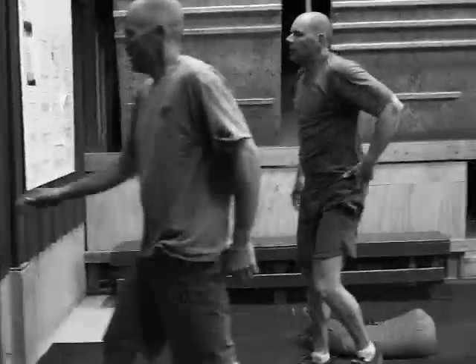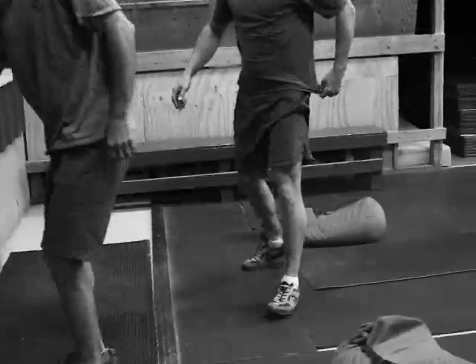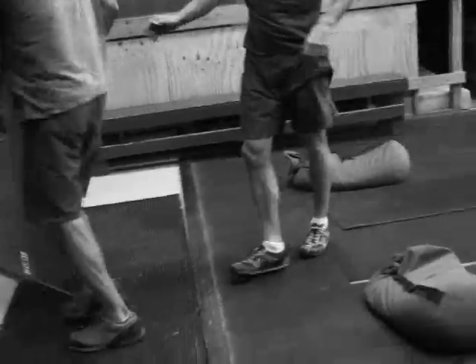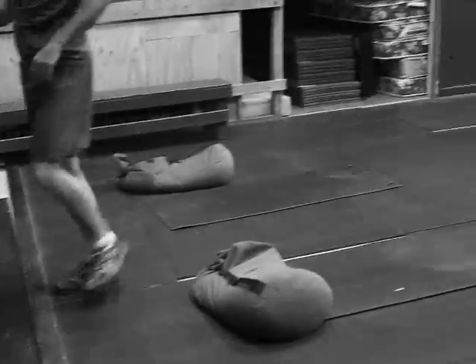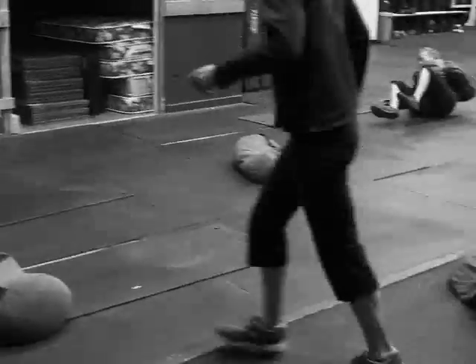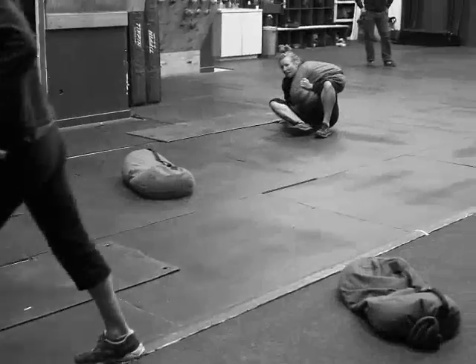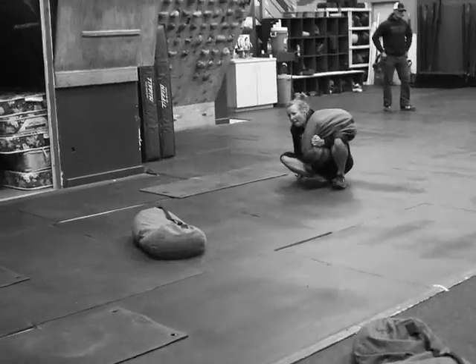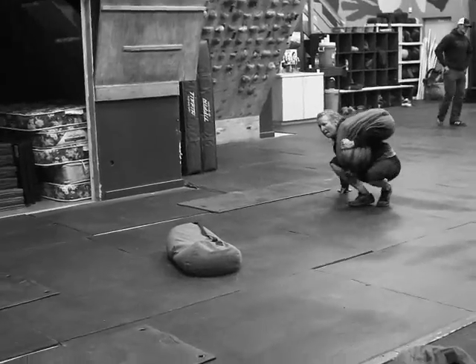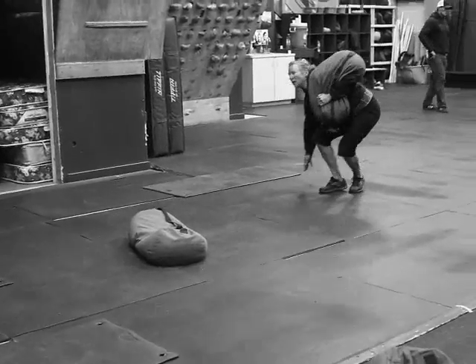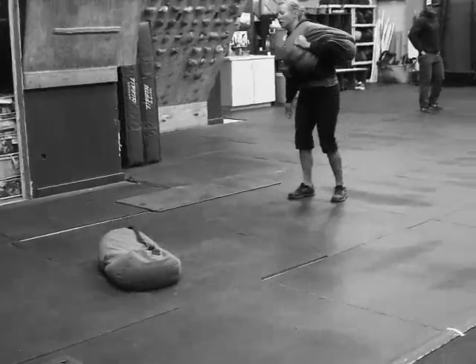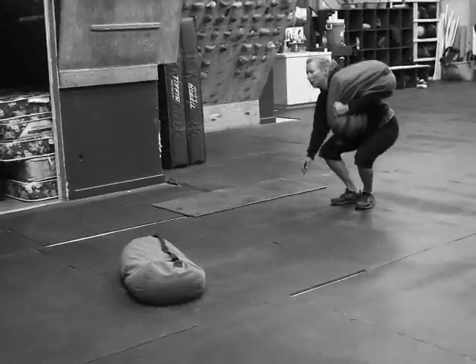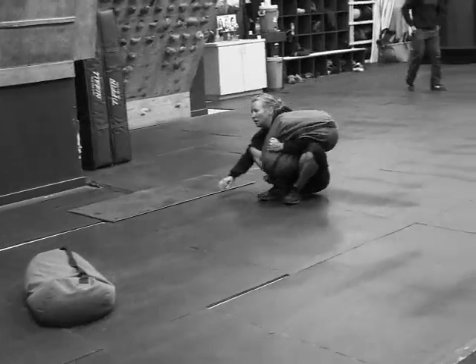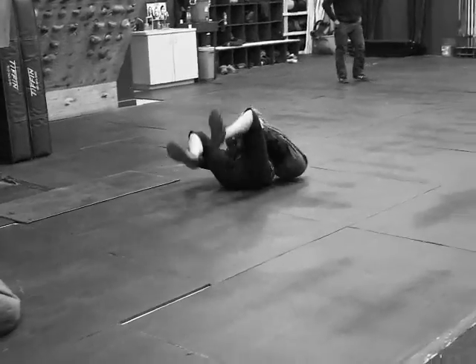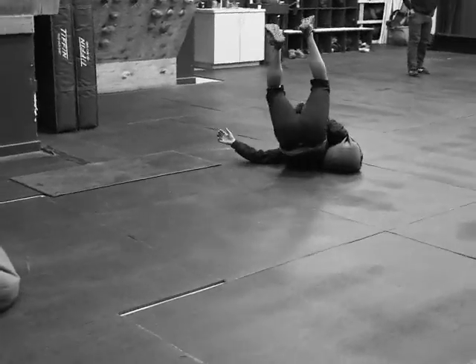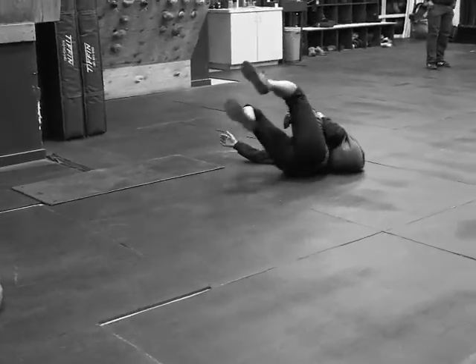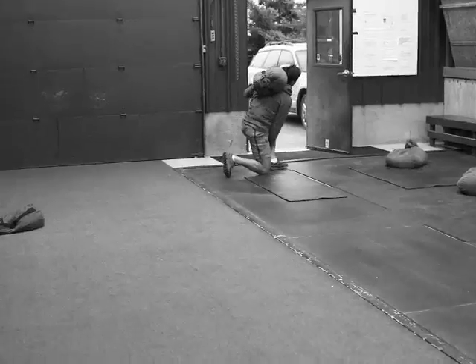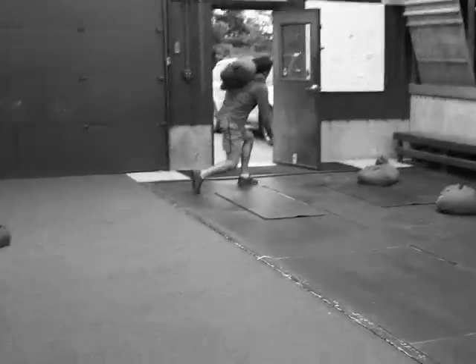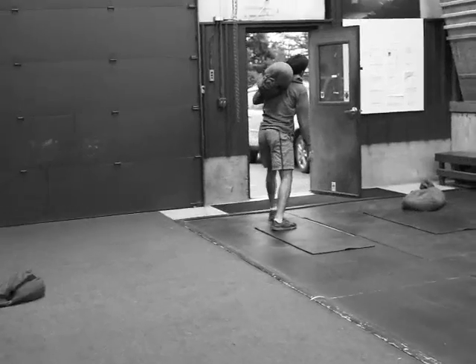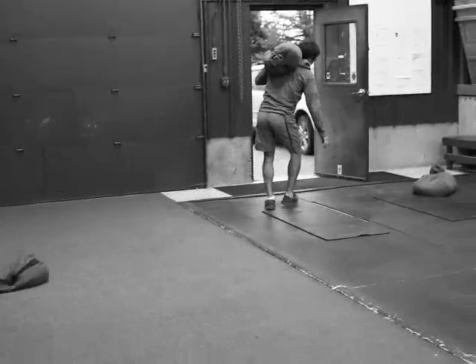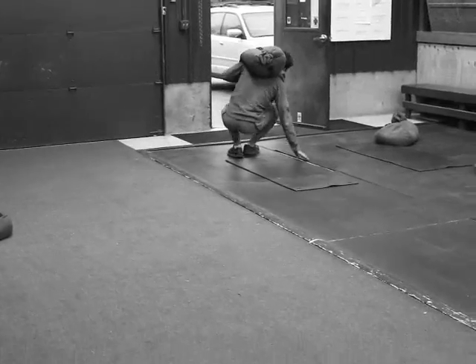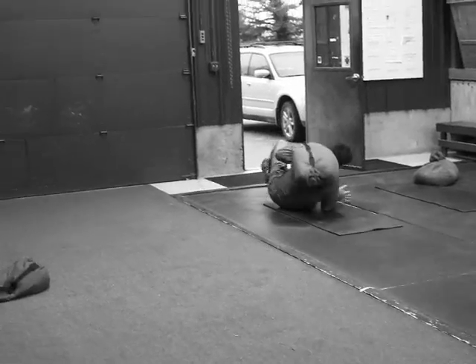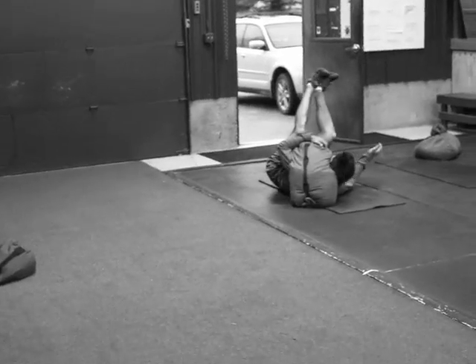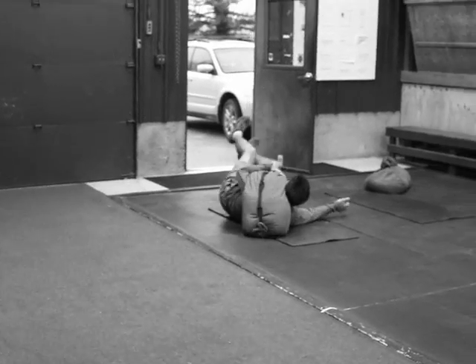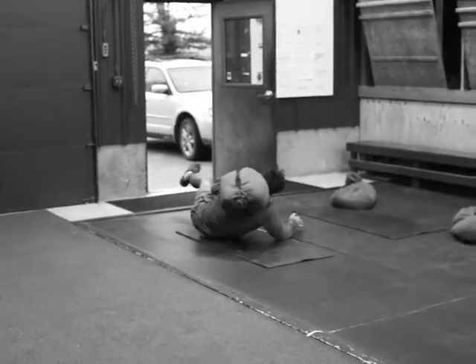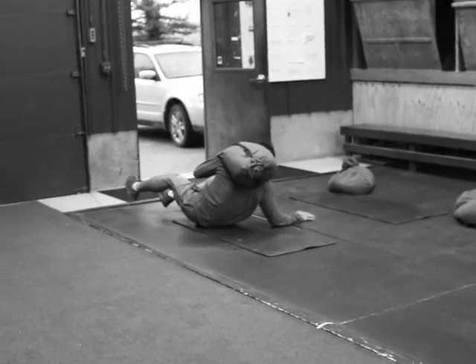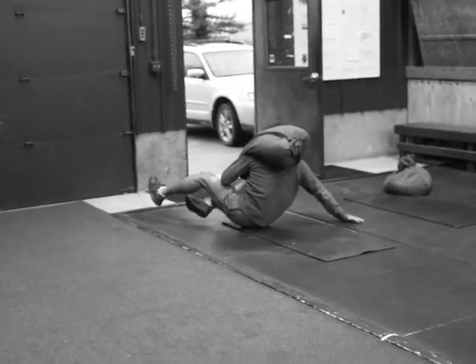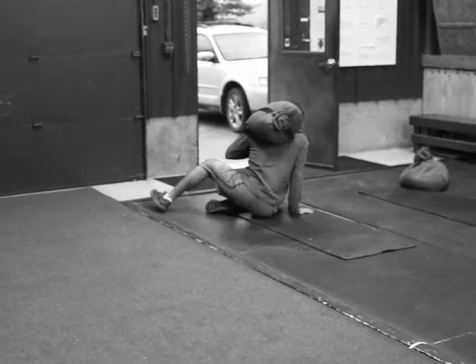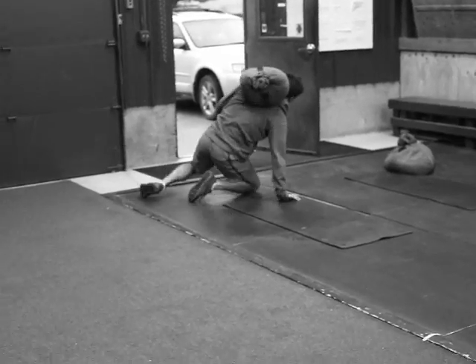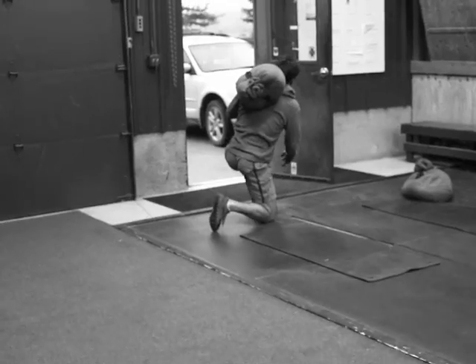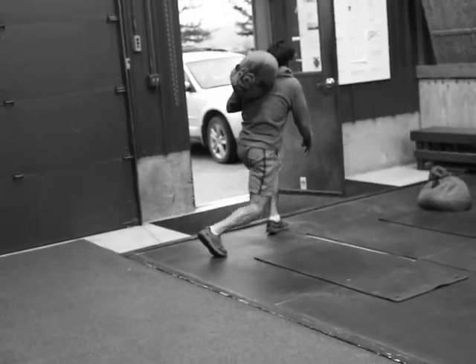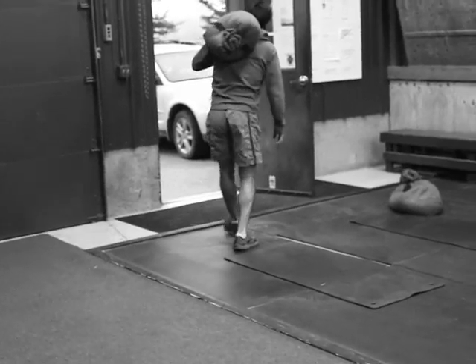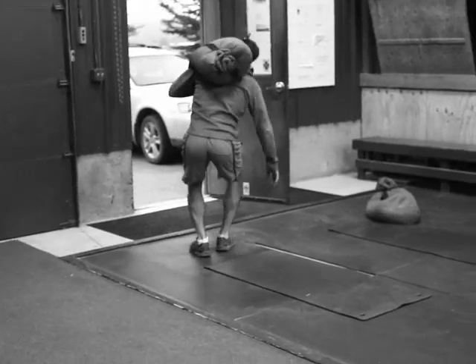Get it fellas, nice work, very strong. Let's go Shannon. Mountain guys are still working through their first working circuit of the 800-meter run and 10 sandbag getups.